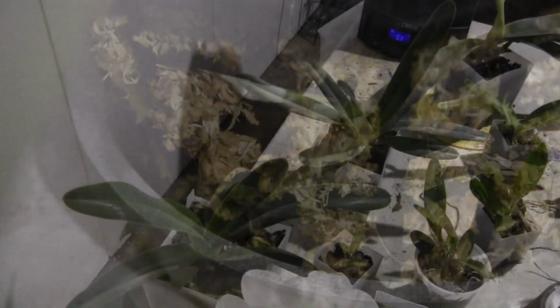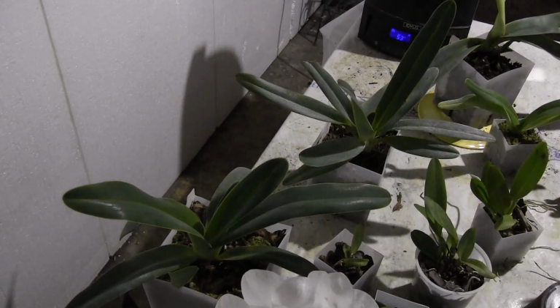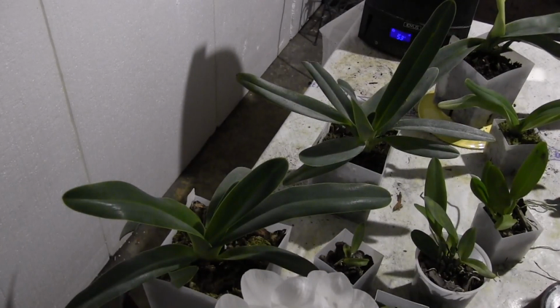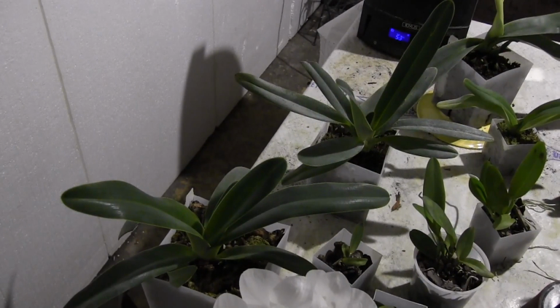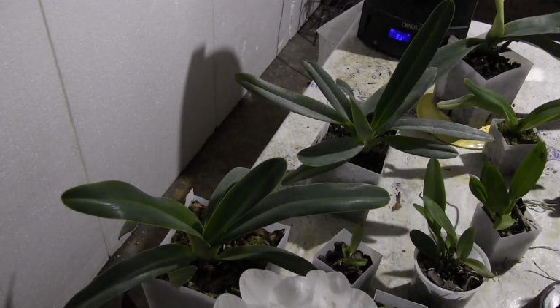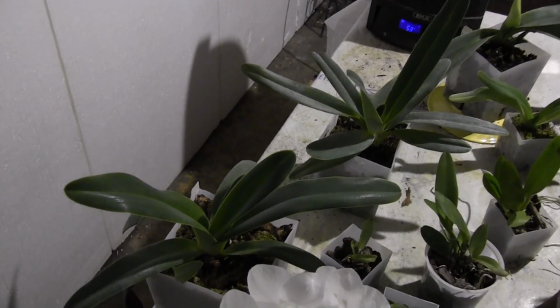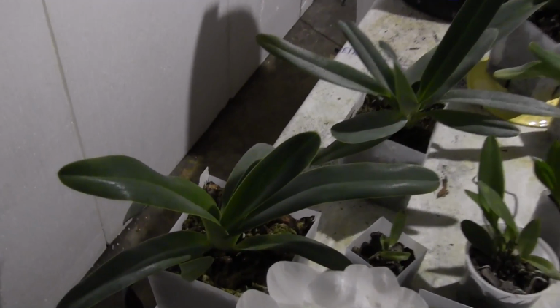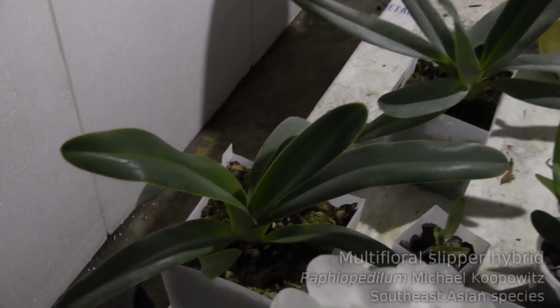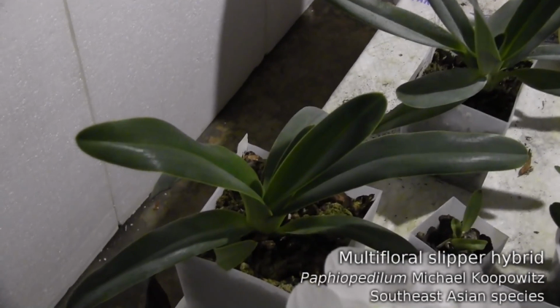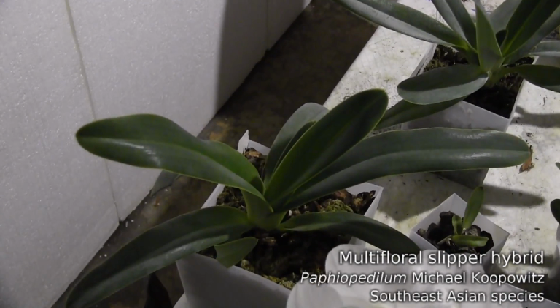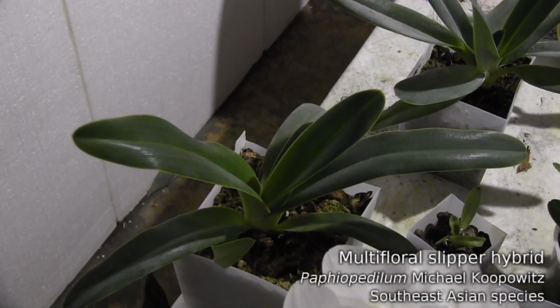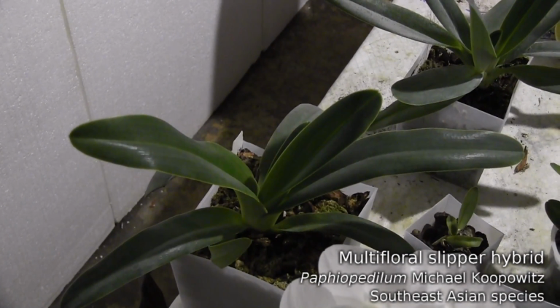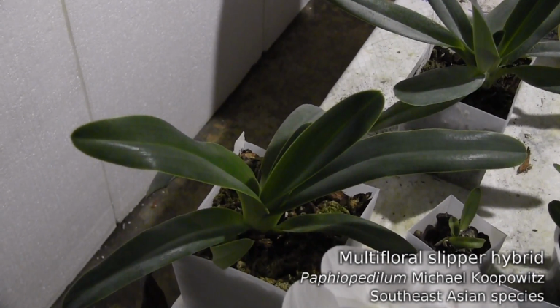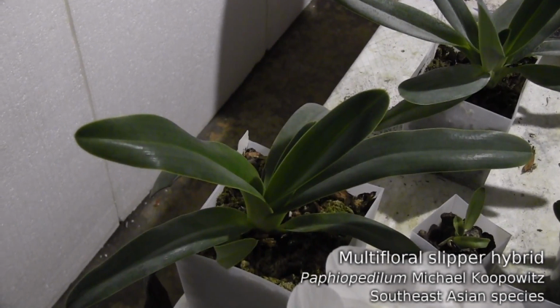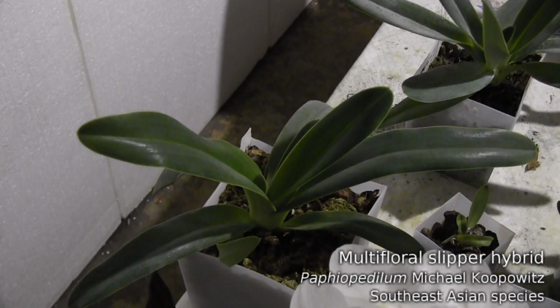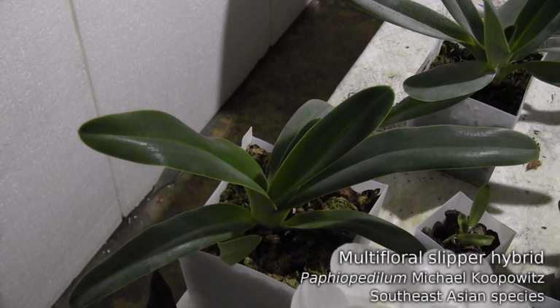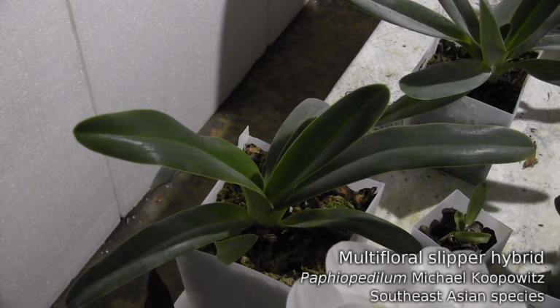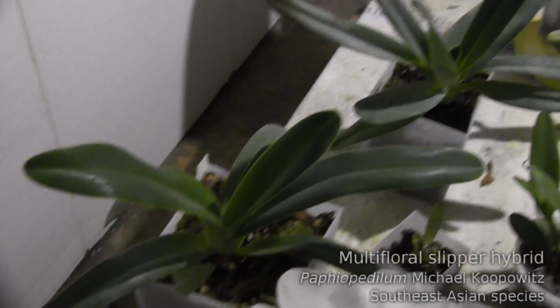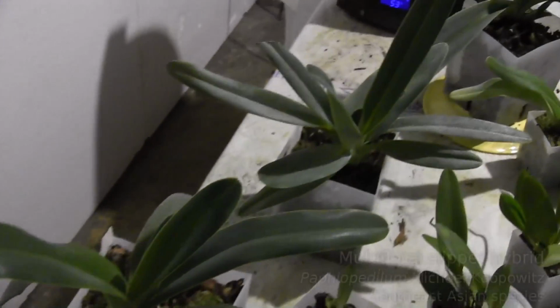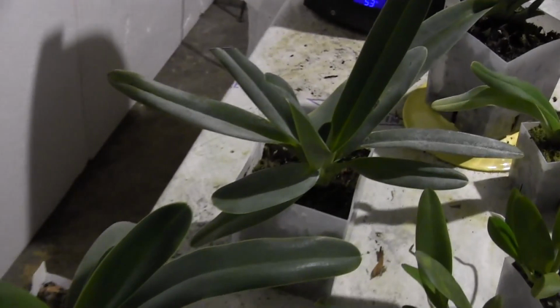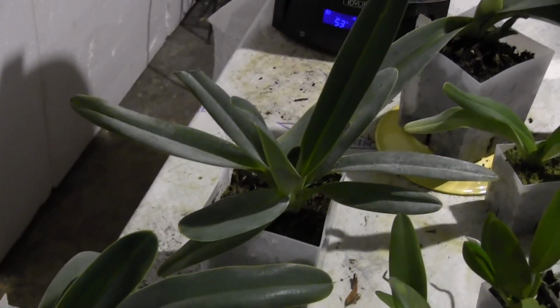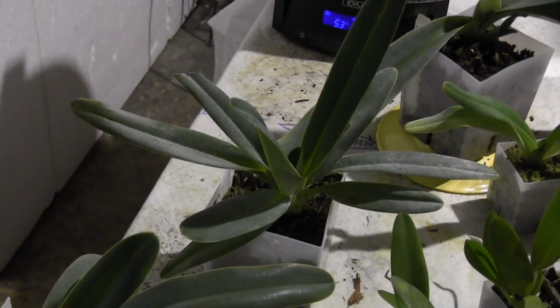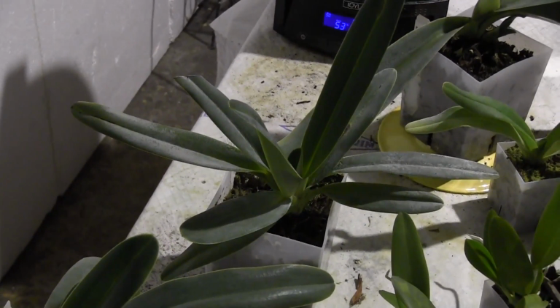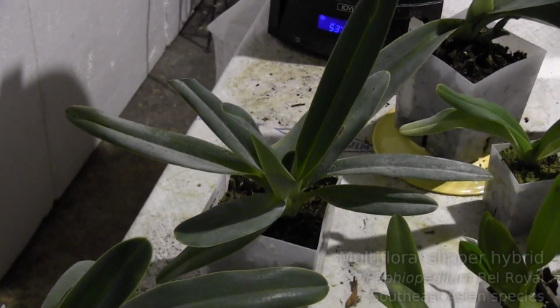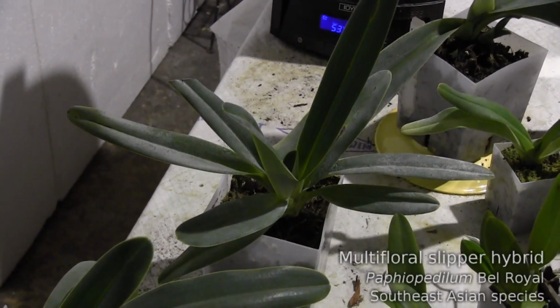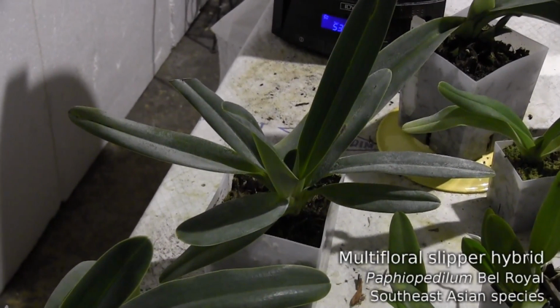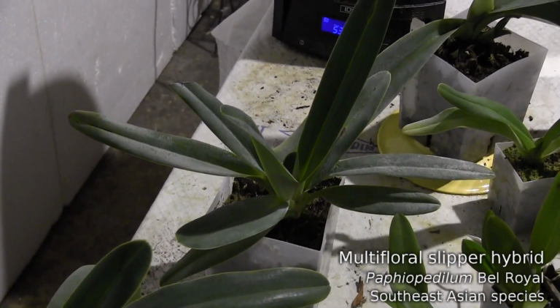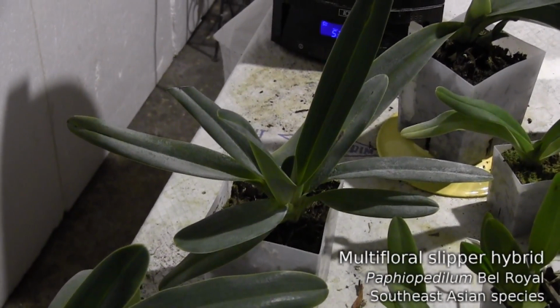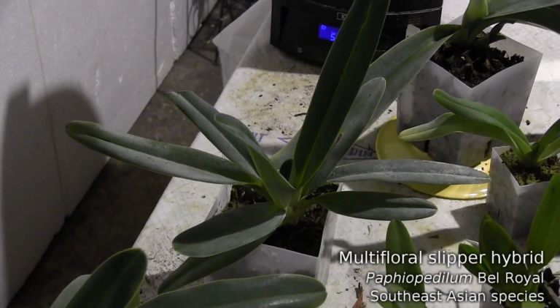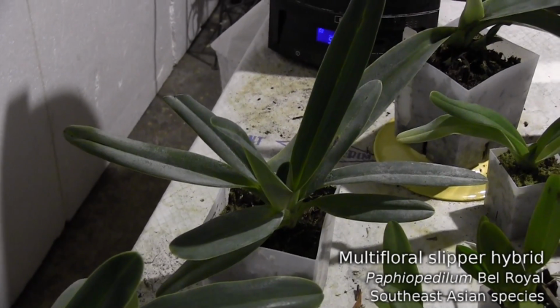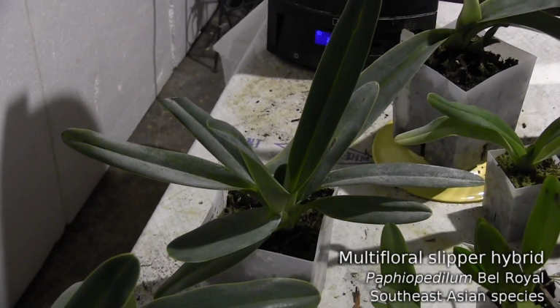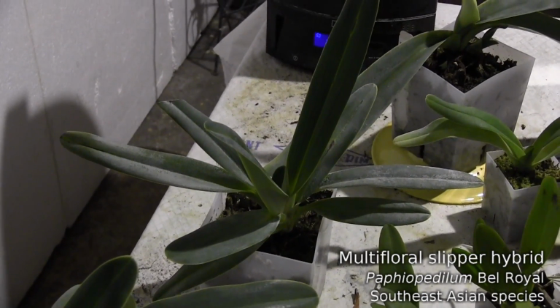Back to the Pafs - this is Michael Kolpovitz, not the one I showed you before, but this one bloomed a couple years ago and I'm looking for it to bloom this year. Also, this plant is Belle Royale, and it also looks like it's going to be blooming soon.